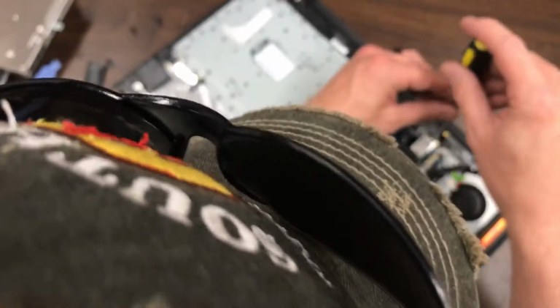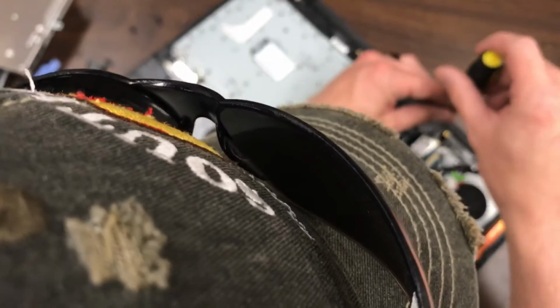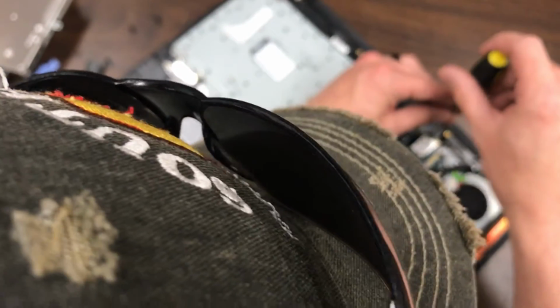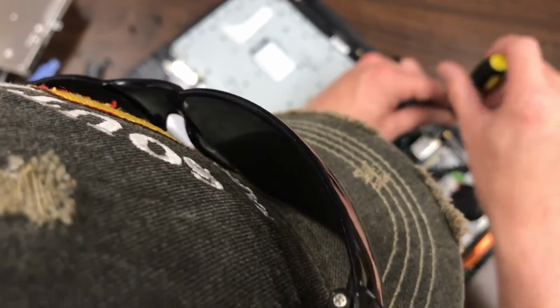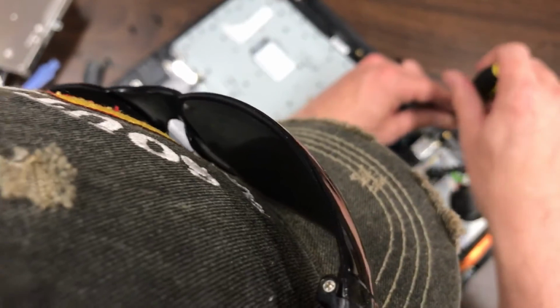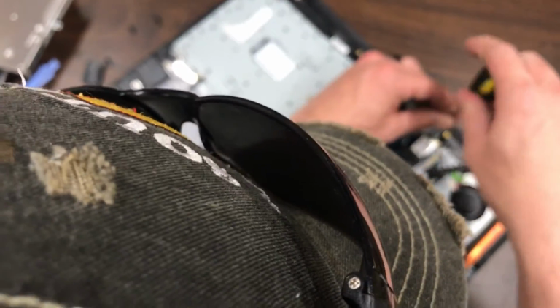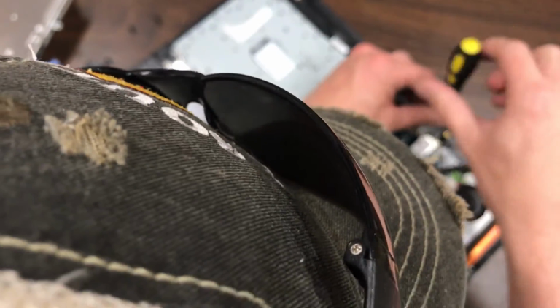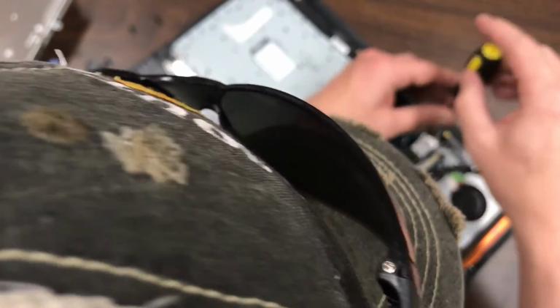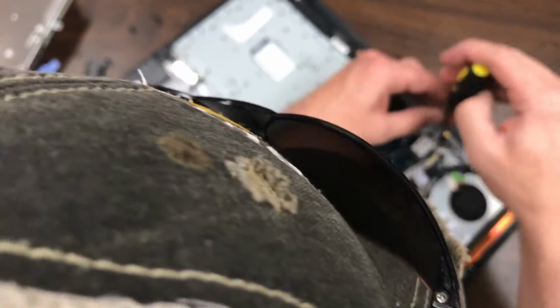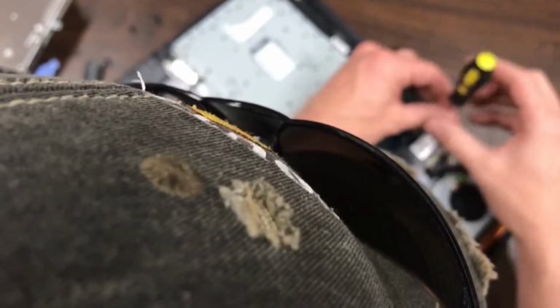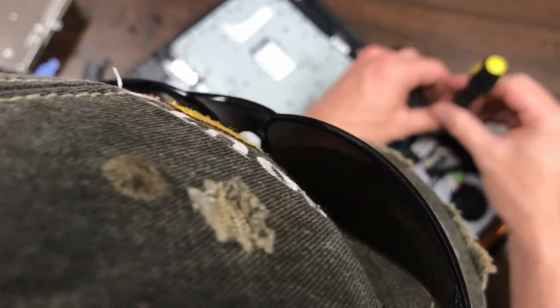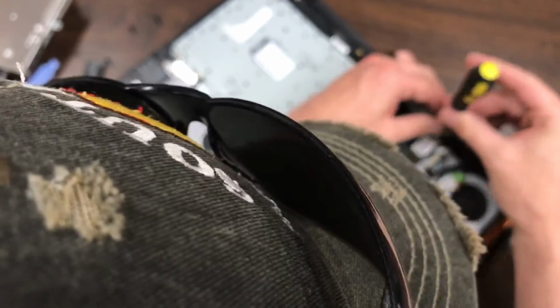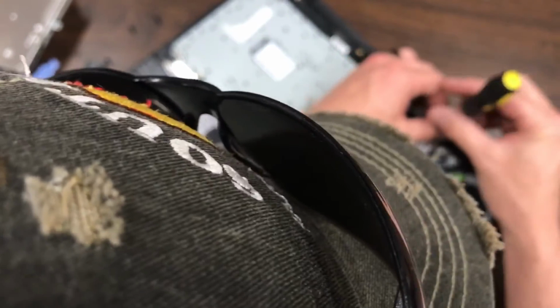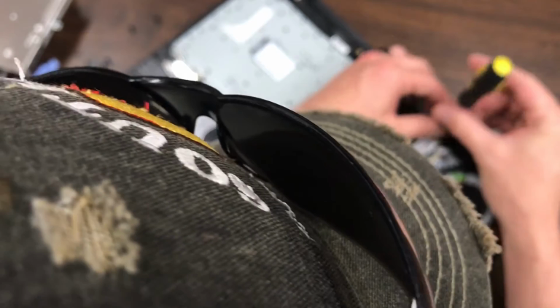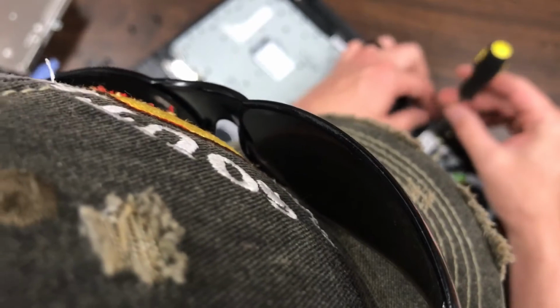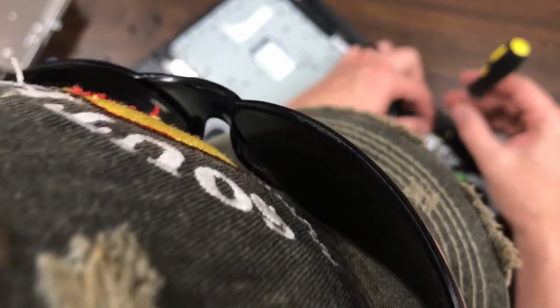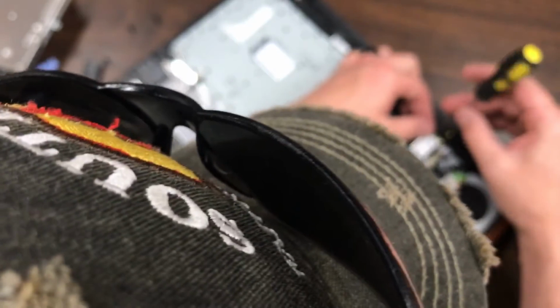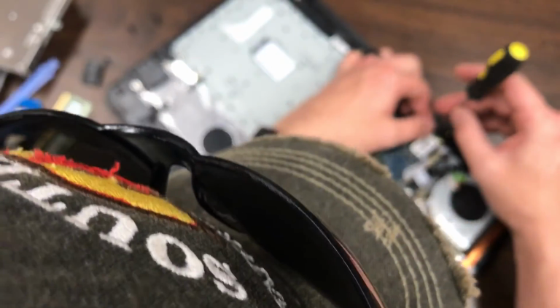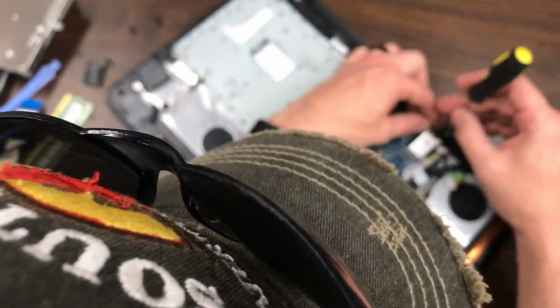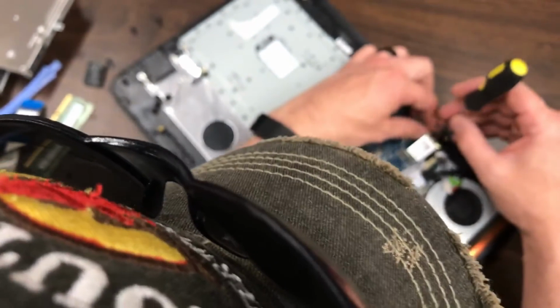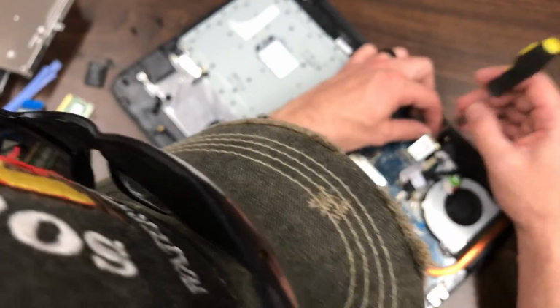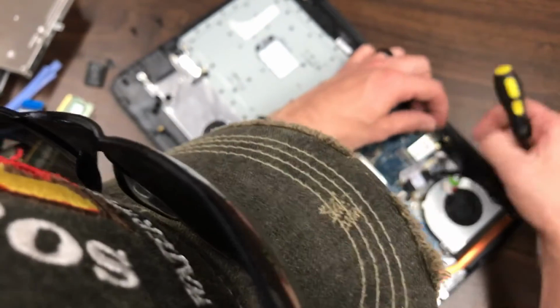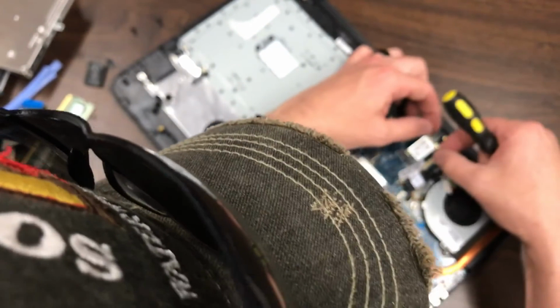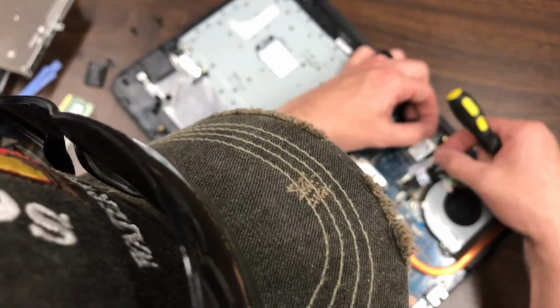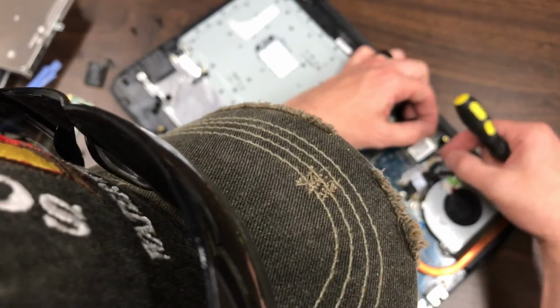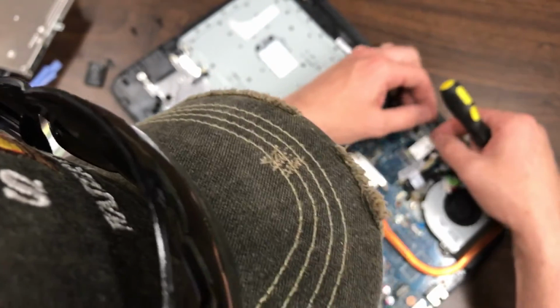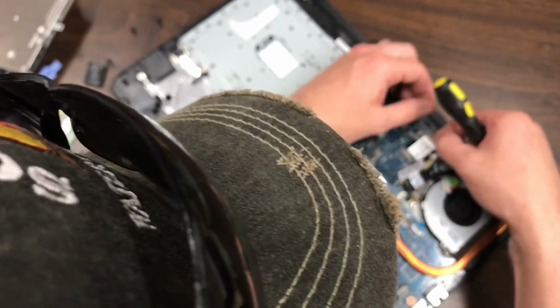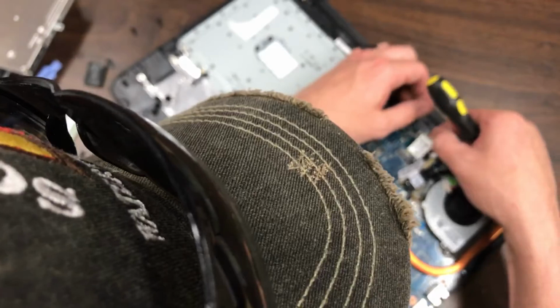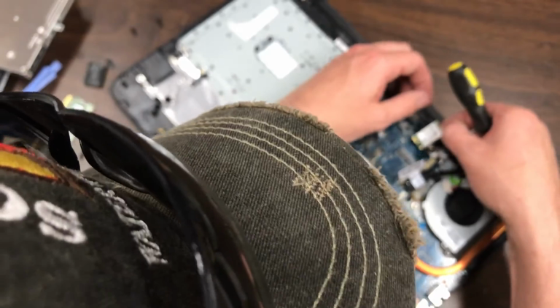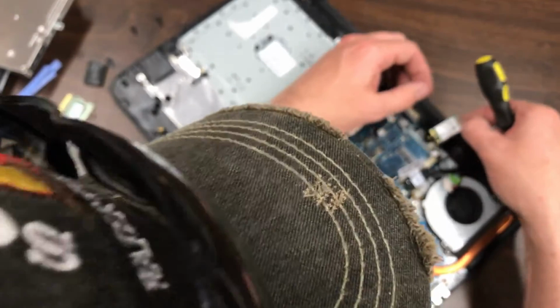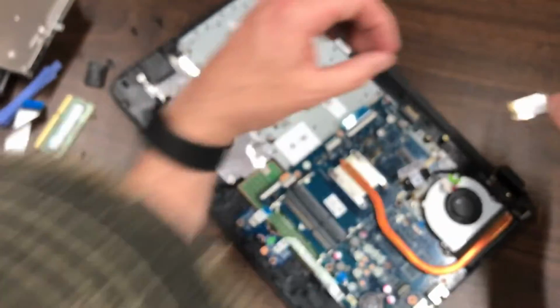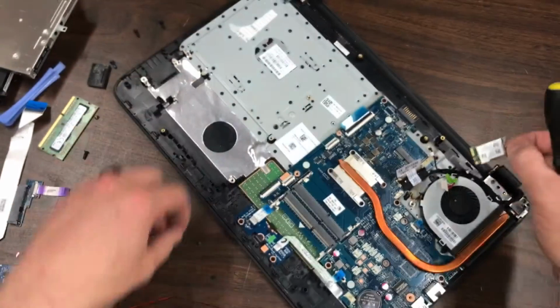Now we want to pull the WiFi card. You just pull out that screw, disconnect the antenna, and it pulls out.